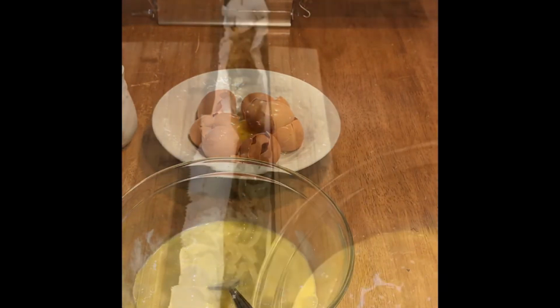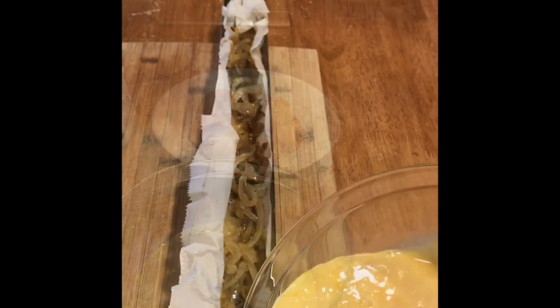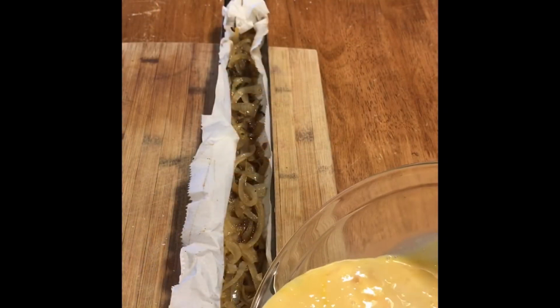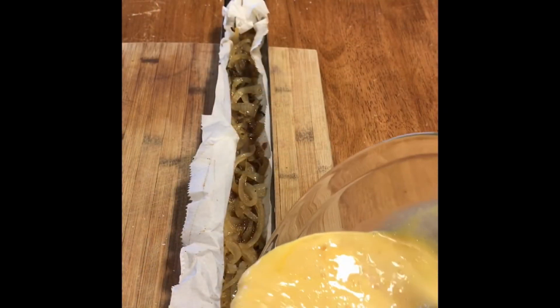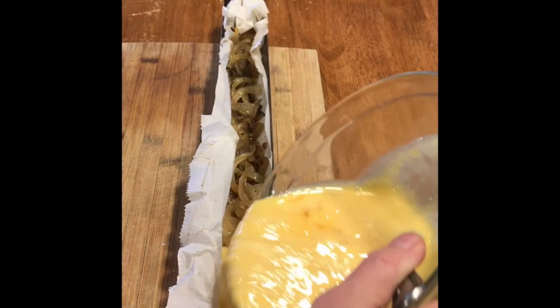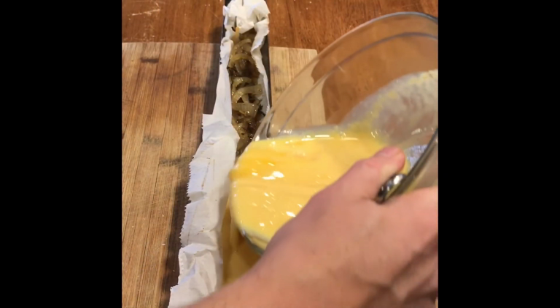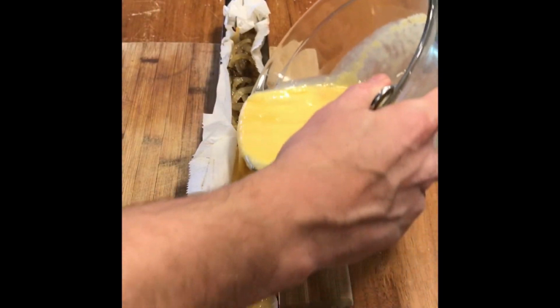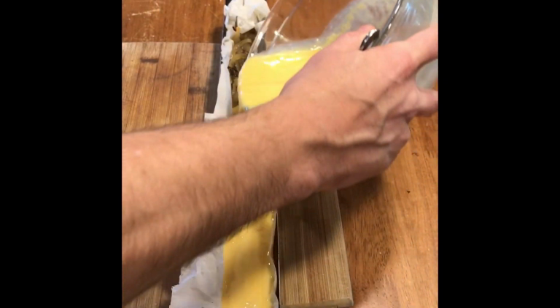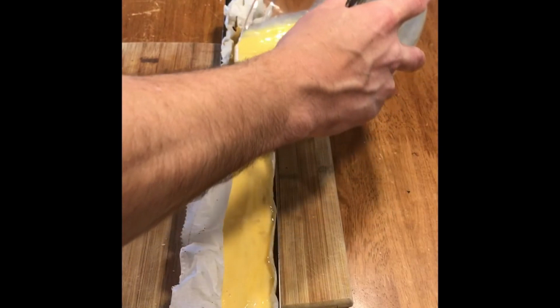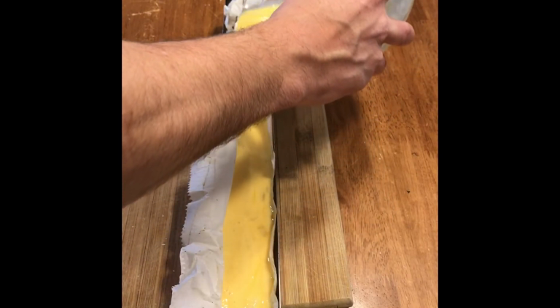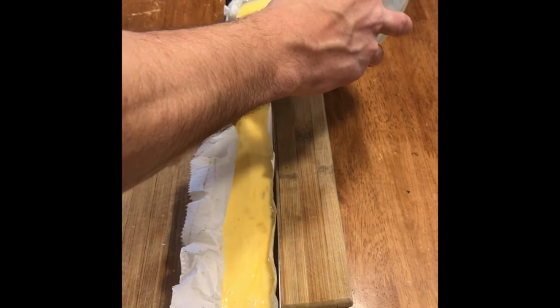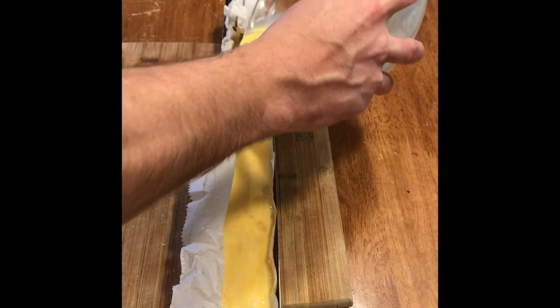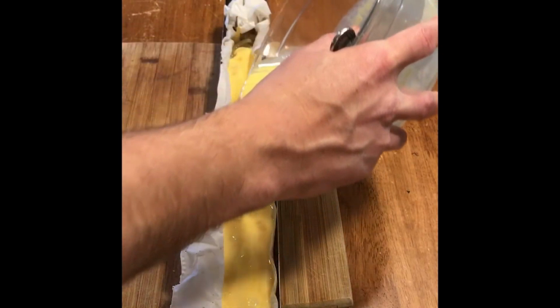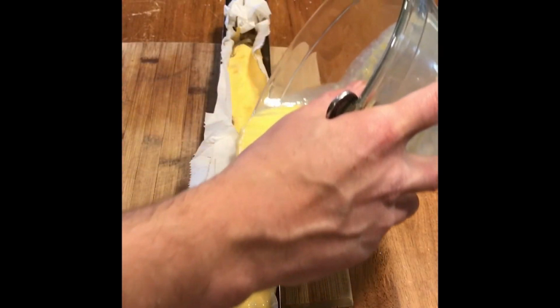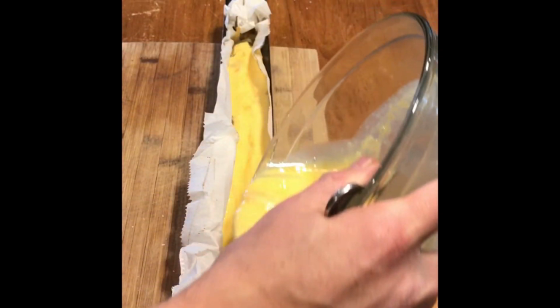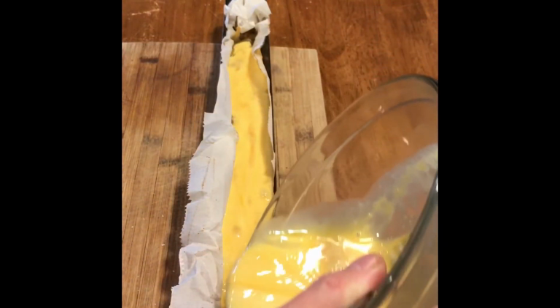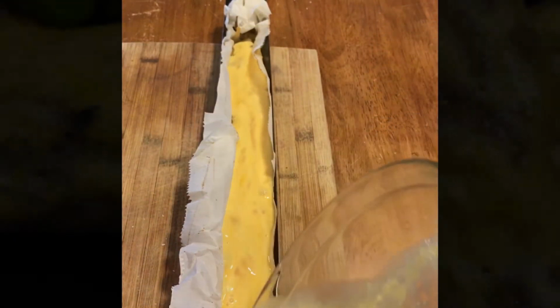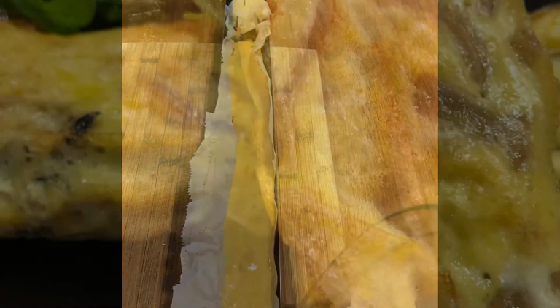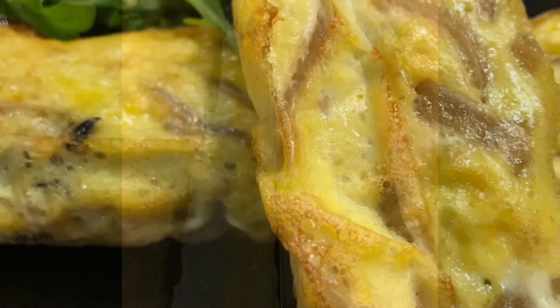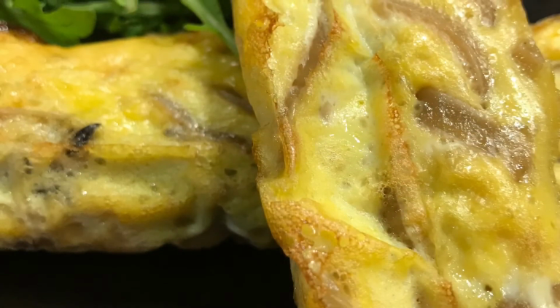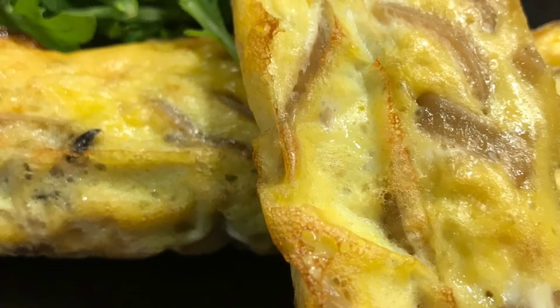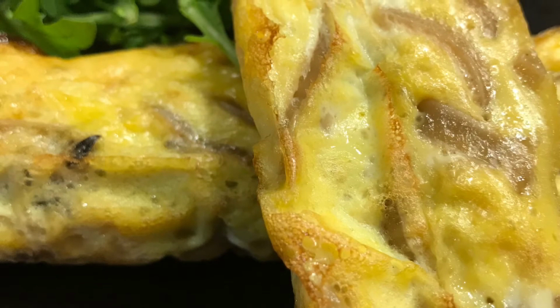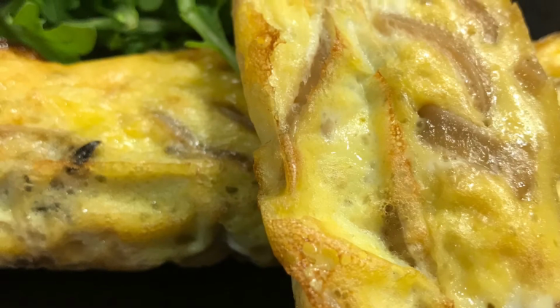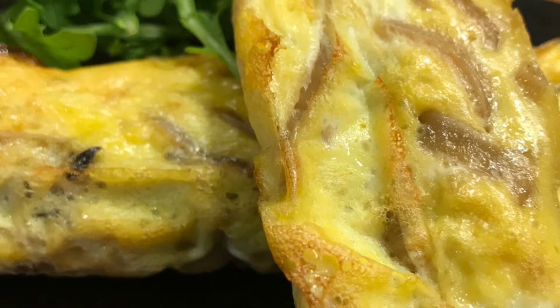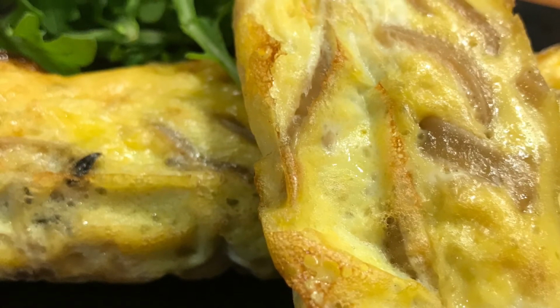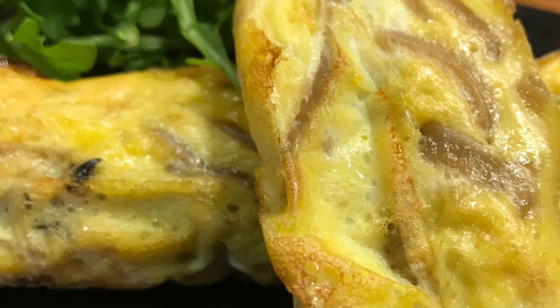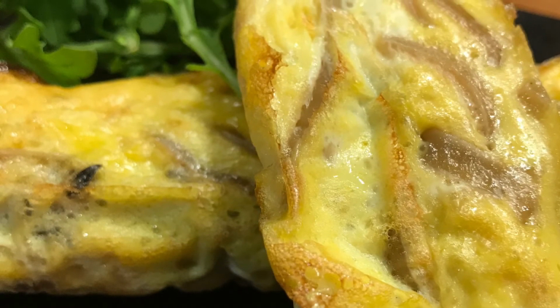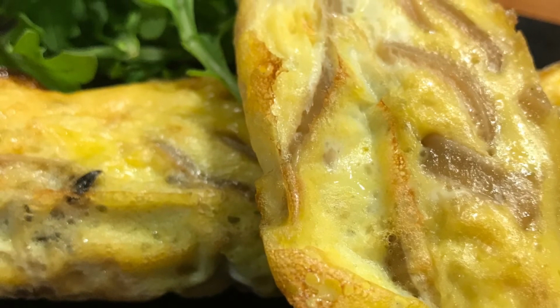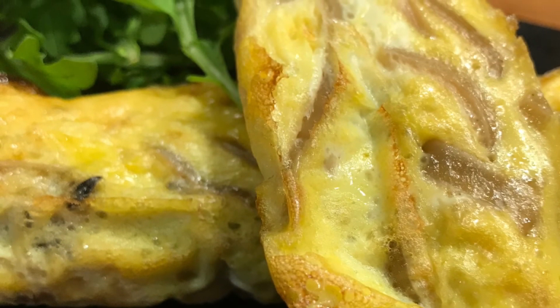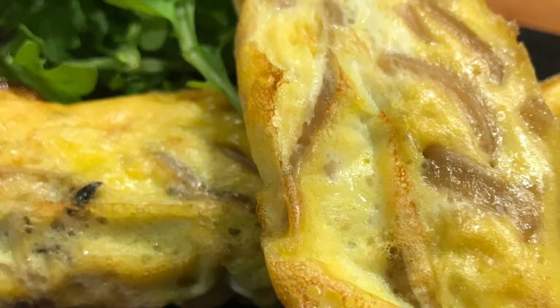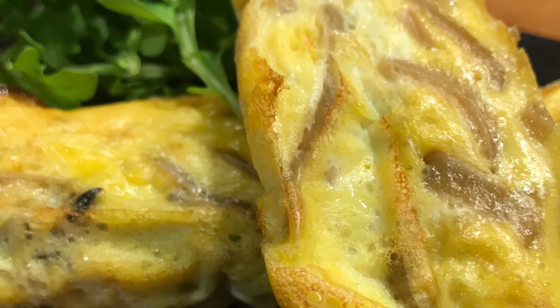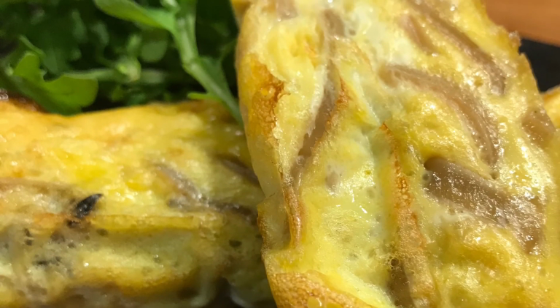Got your eggs whisked — drizzle them in there, then slide this into your insert. 30 to 45 minutes later, you get this nice caramelized onion frittata.